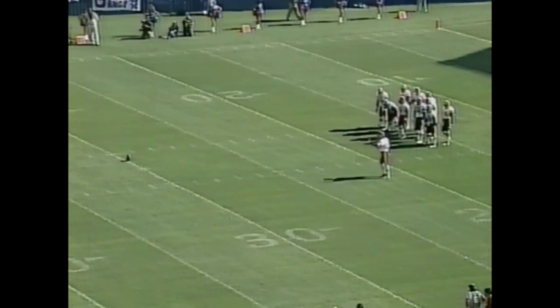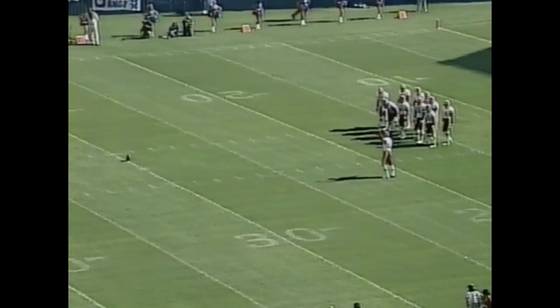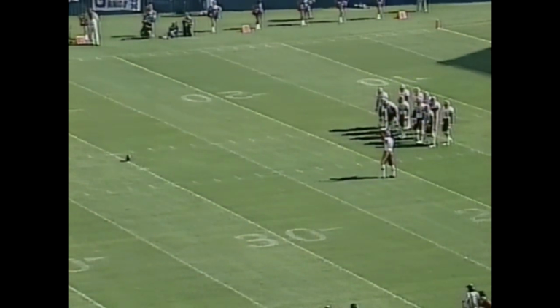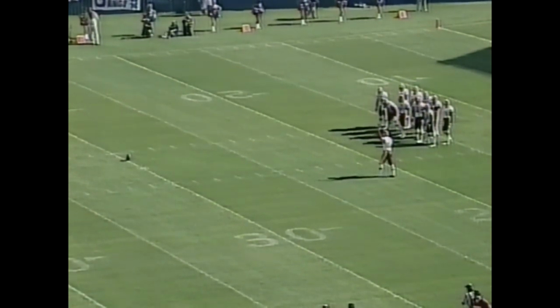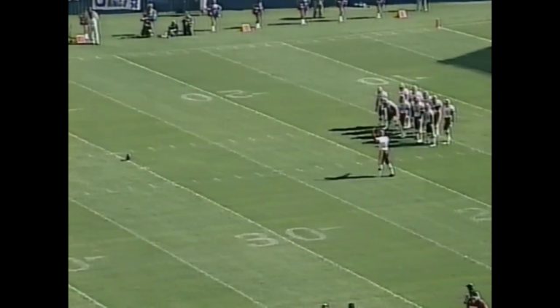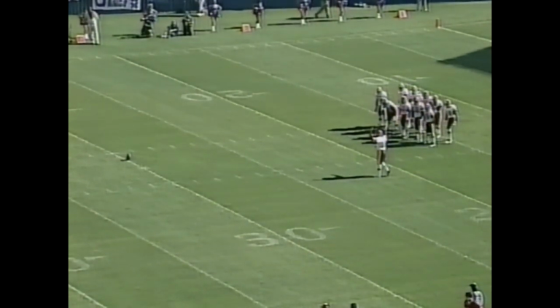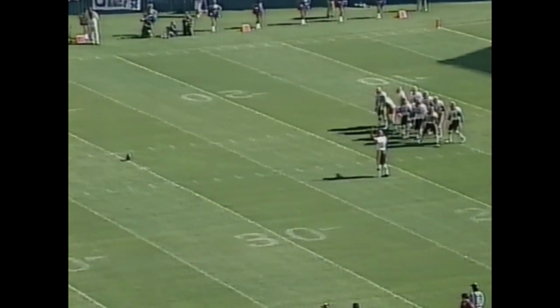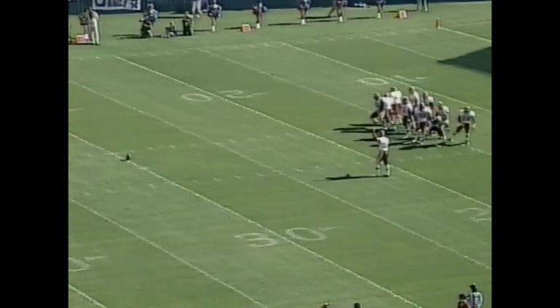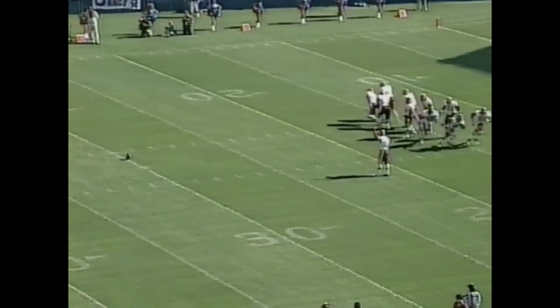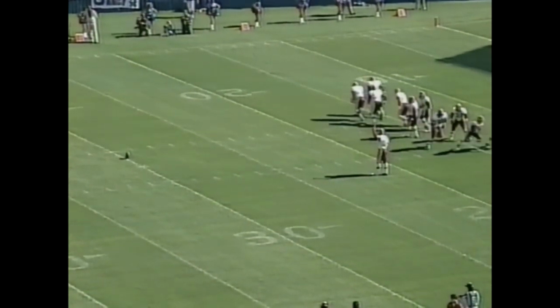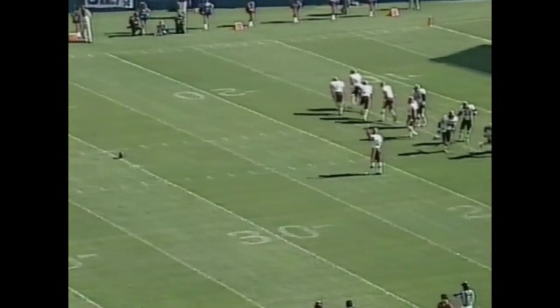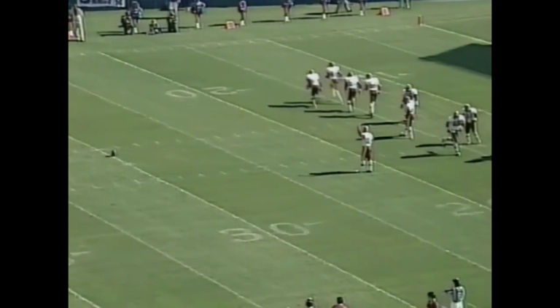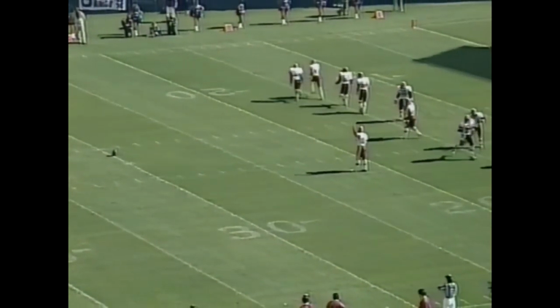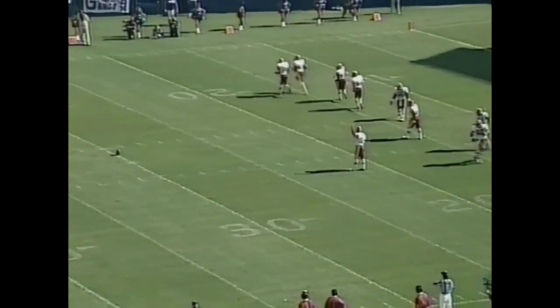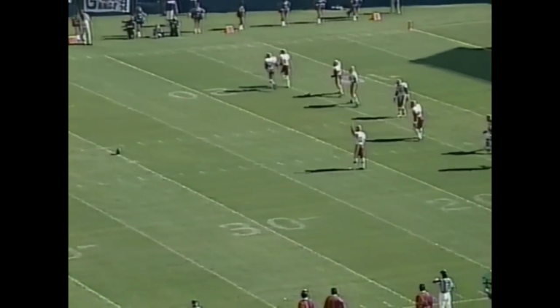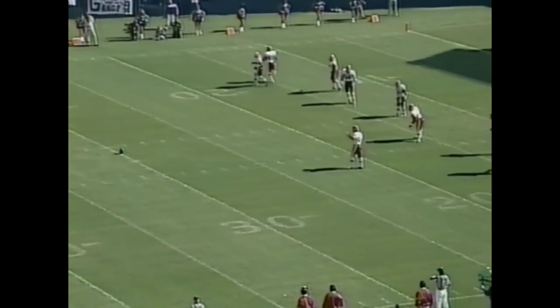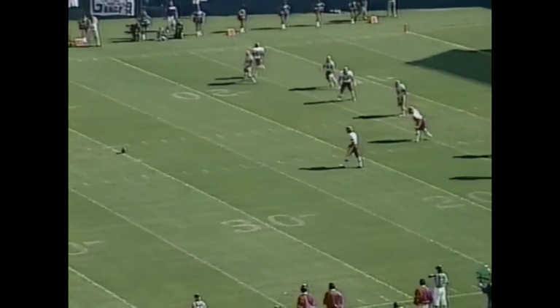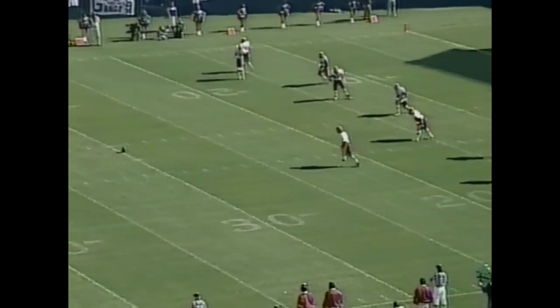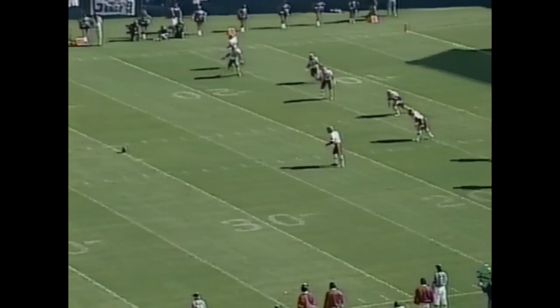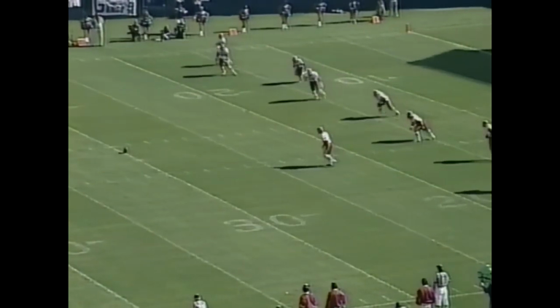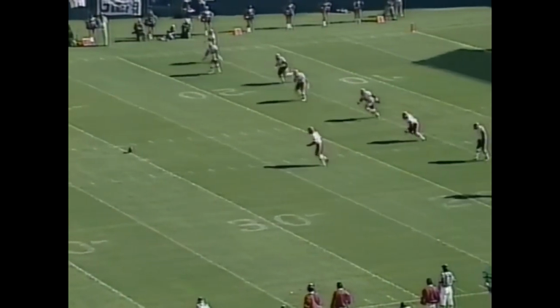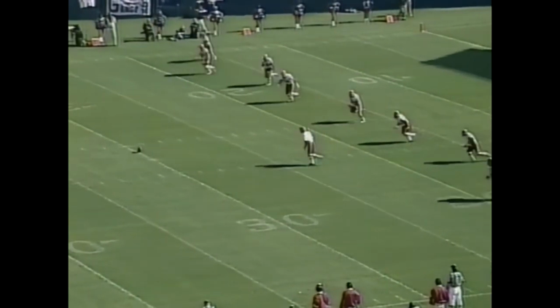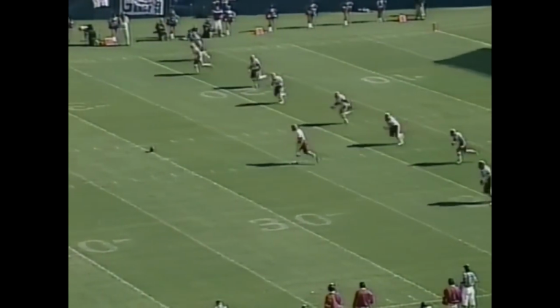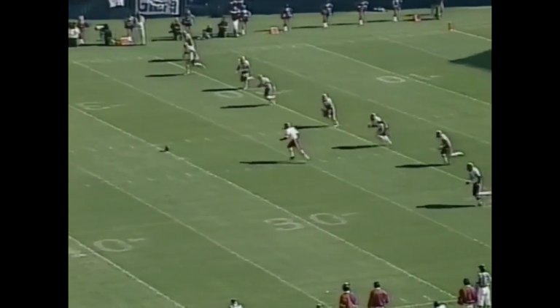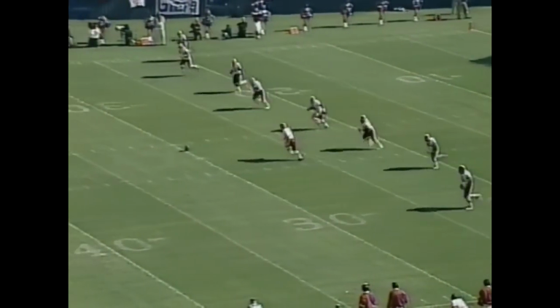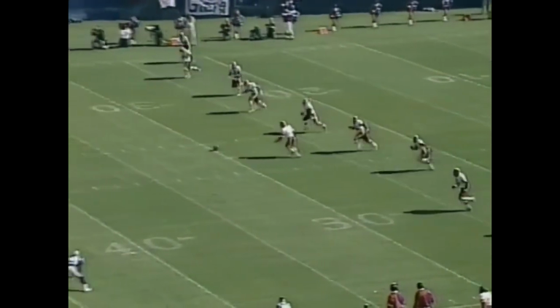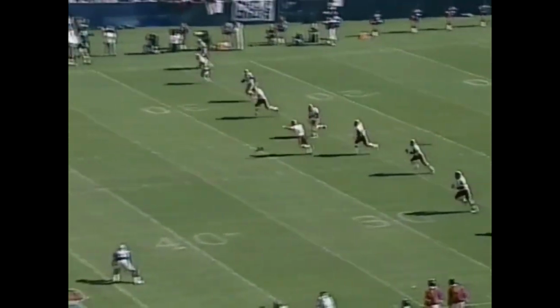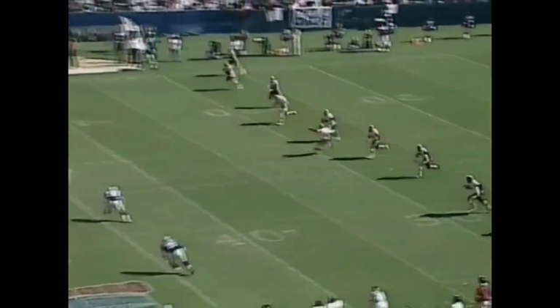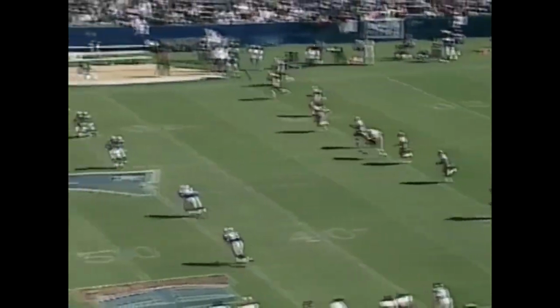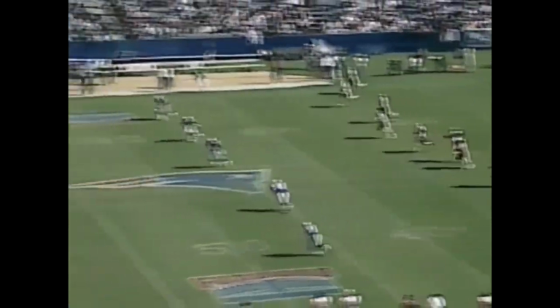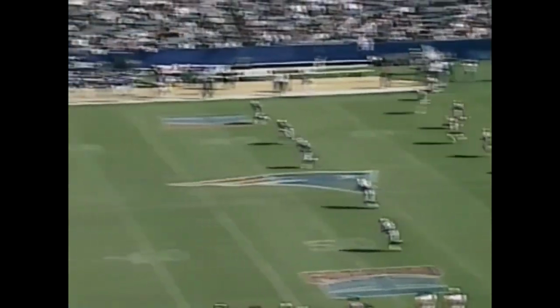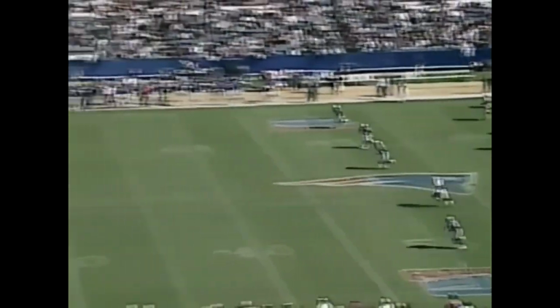Should be a great battle of two young quarterbacks. The Redskins are ready — here we go from Foxborough.